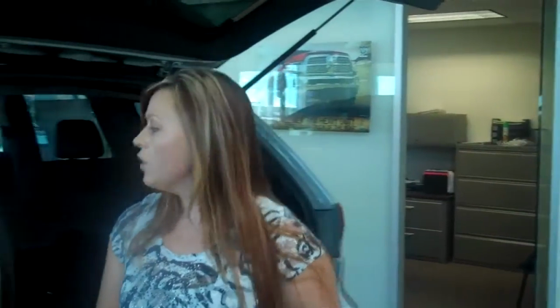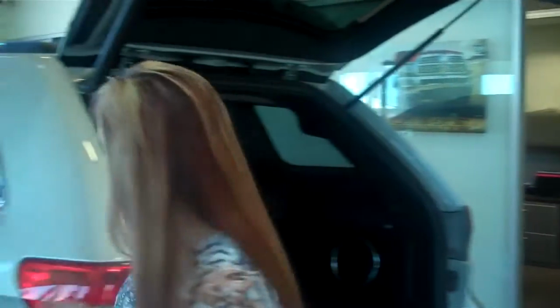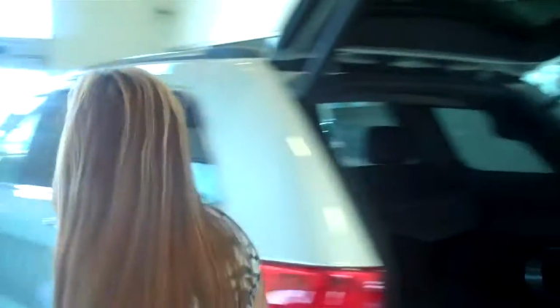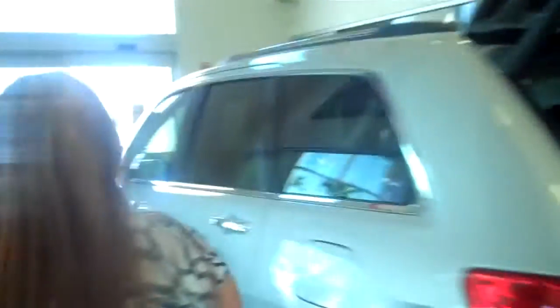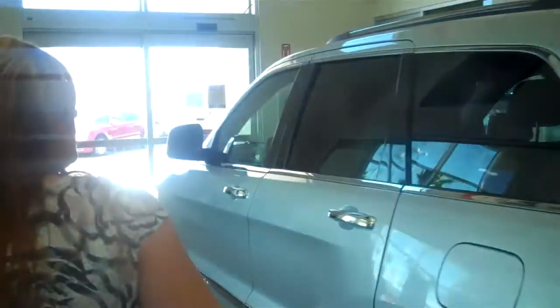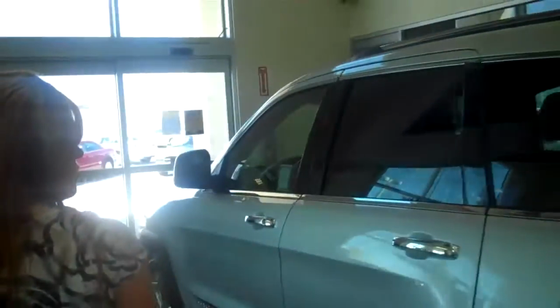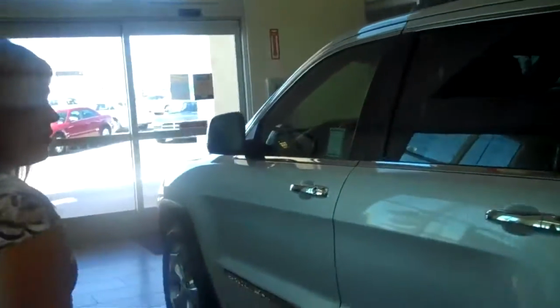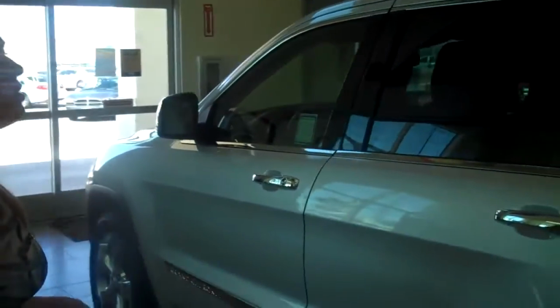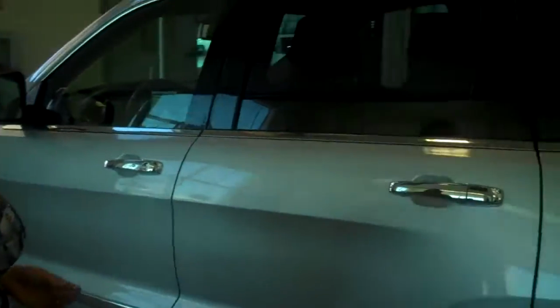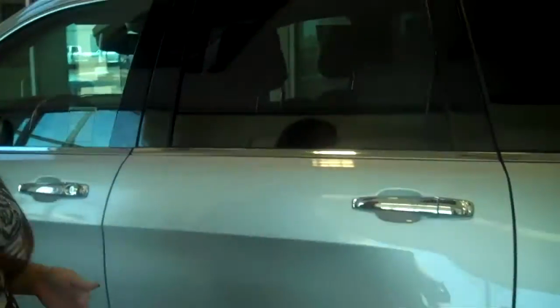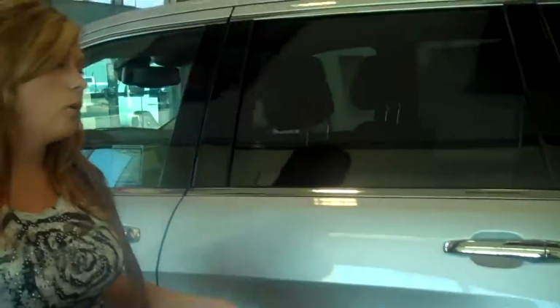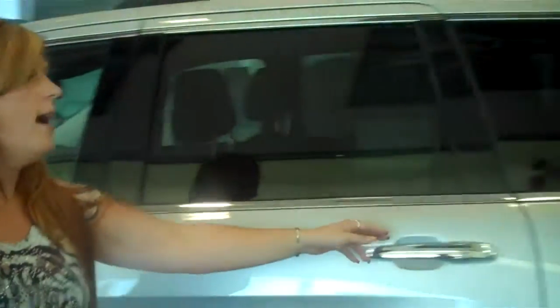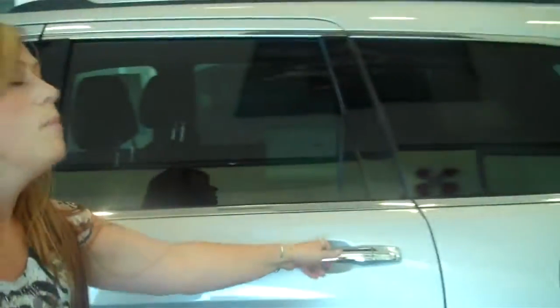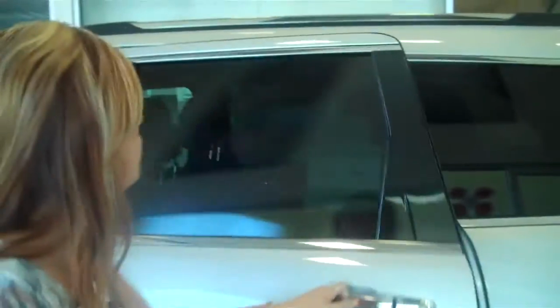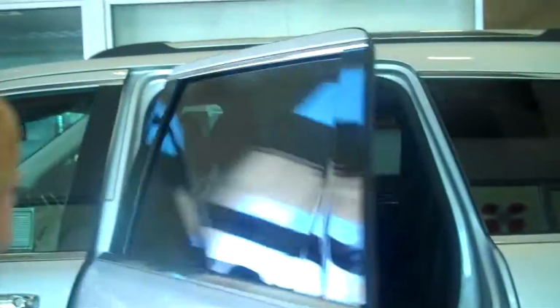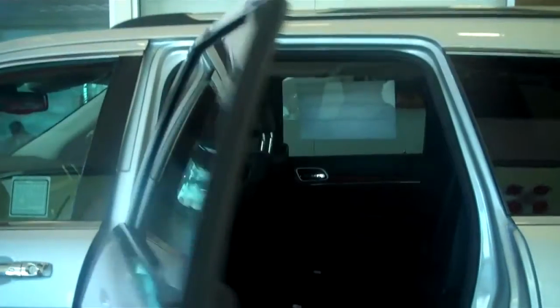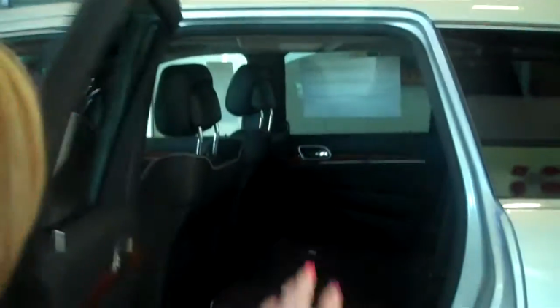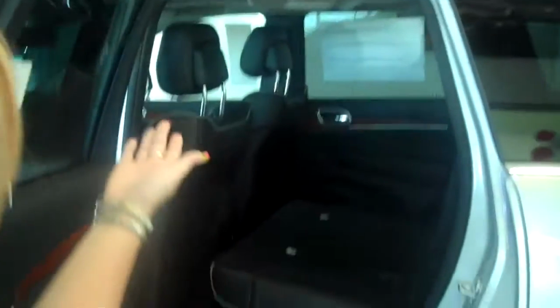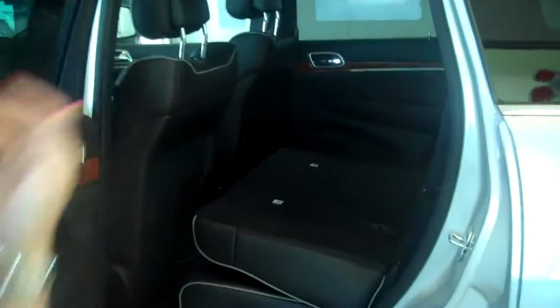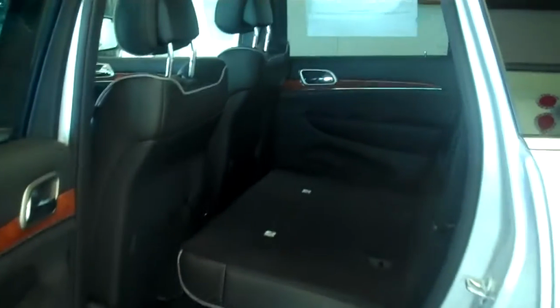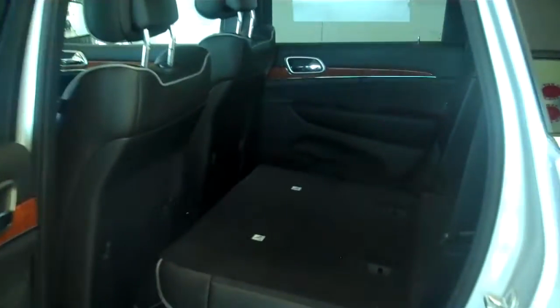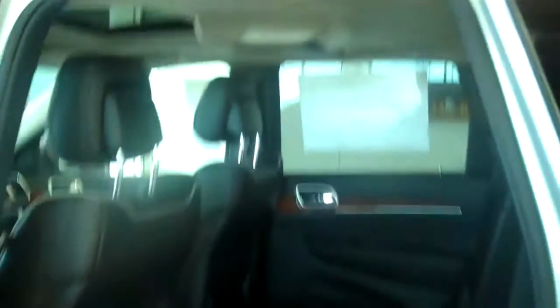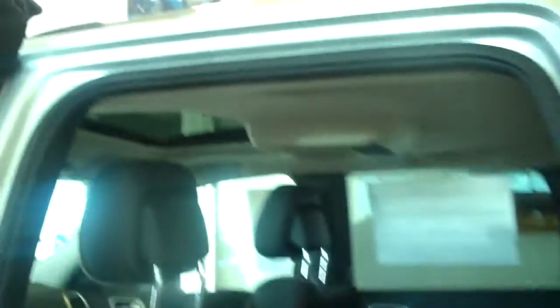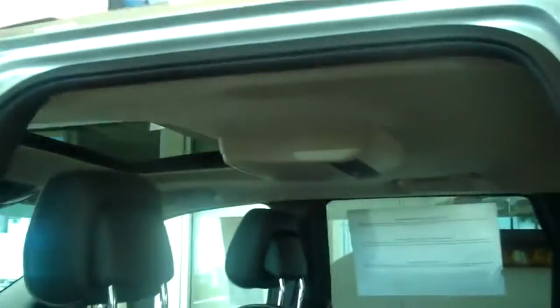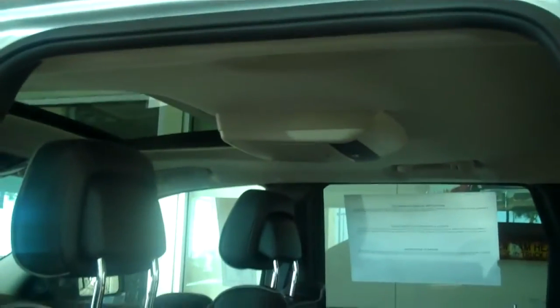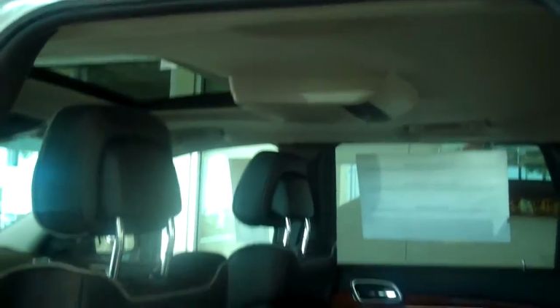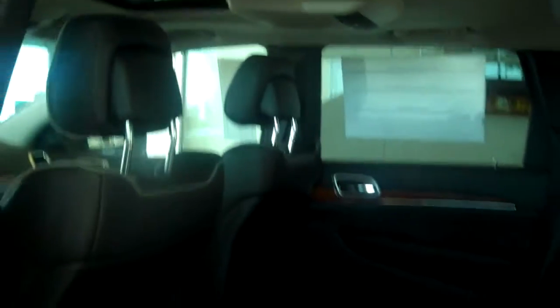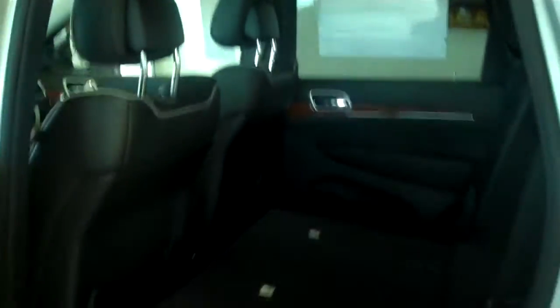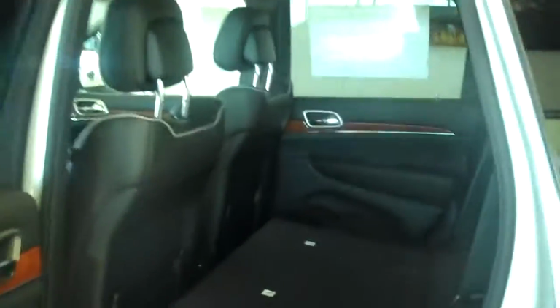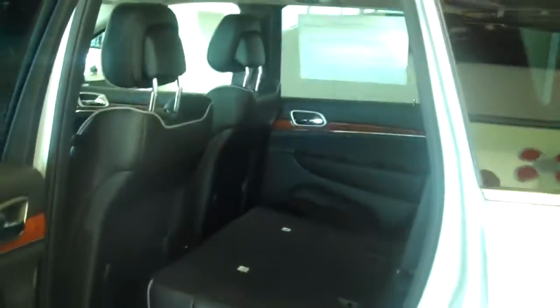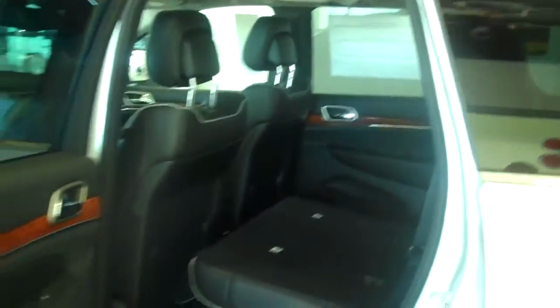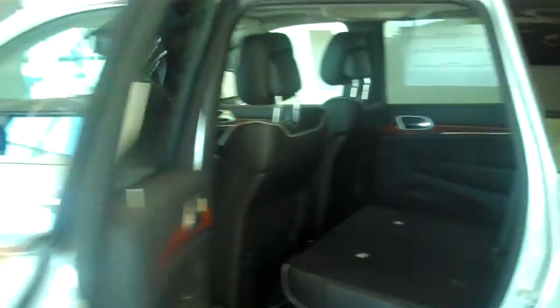If you'll come around to the side, you'll notice that this vehicle is very stylish and luxurious in general. In the back, you'll notice that it has DVD players, which makes it easy for traveling with children and all of the above — they're entertained, so are you.